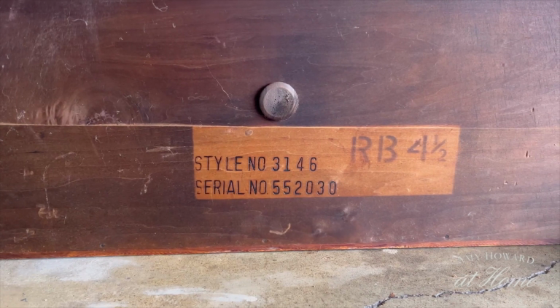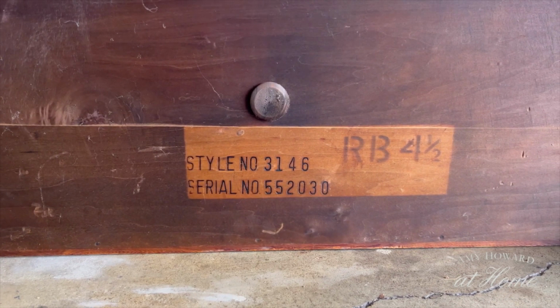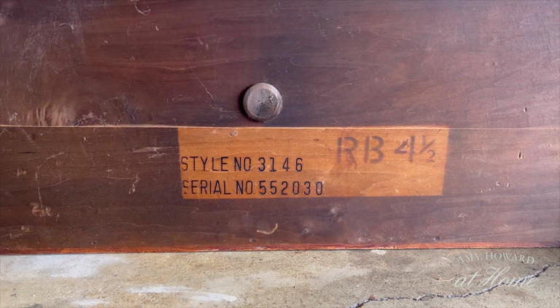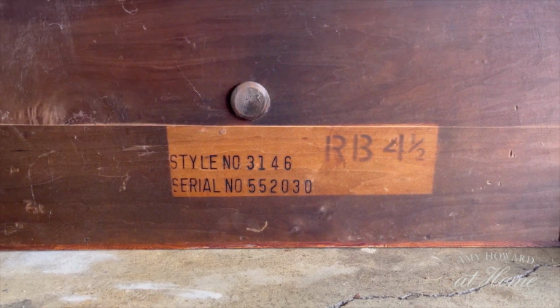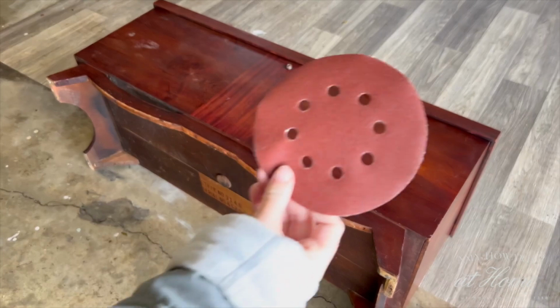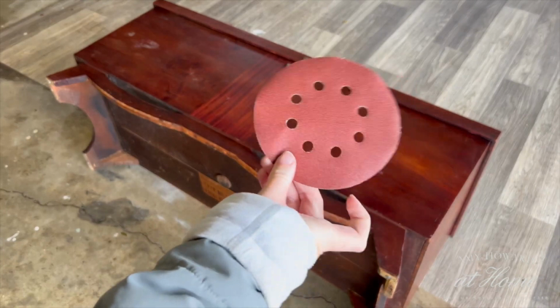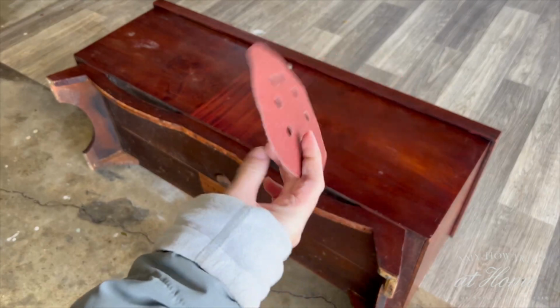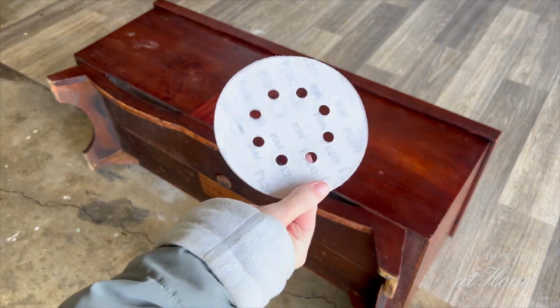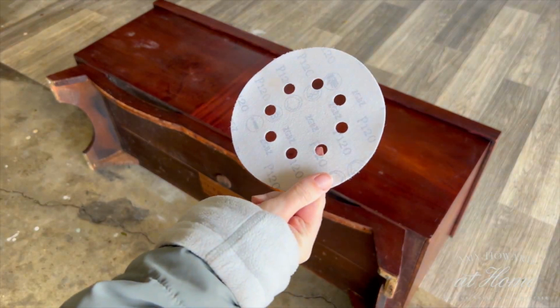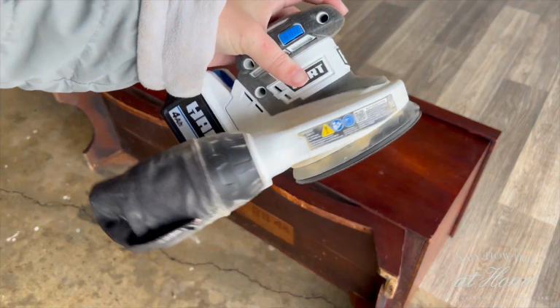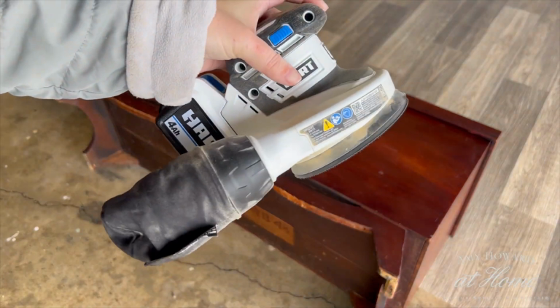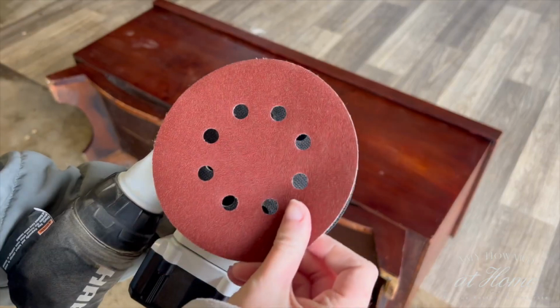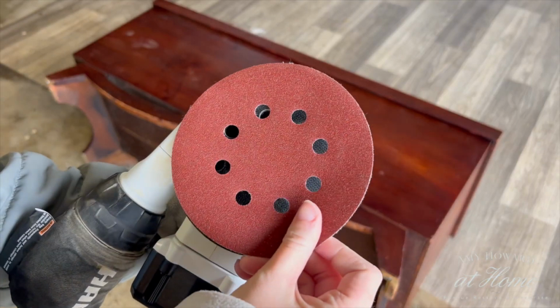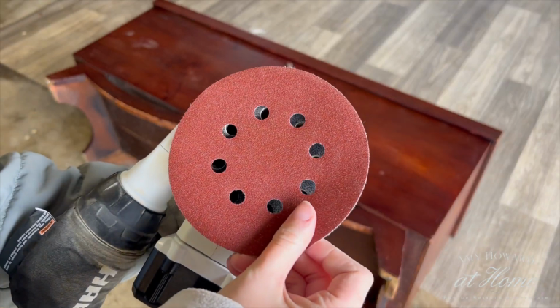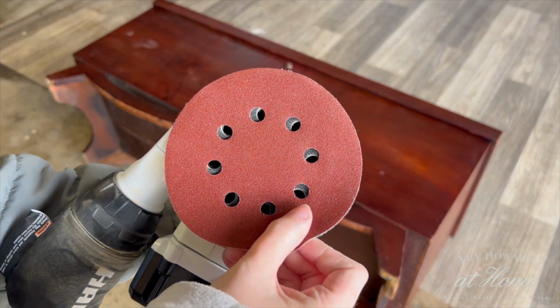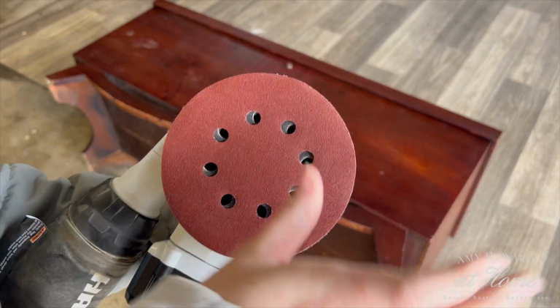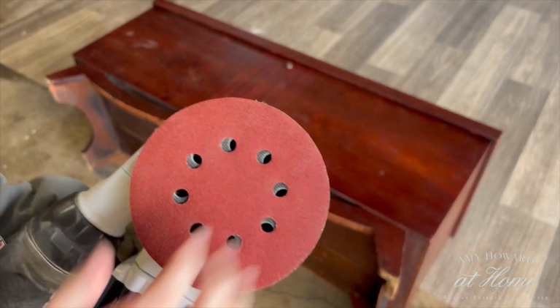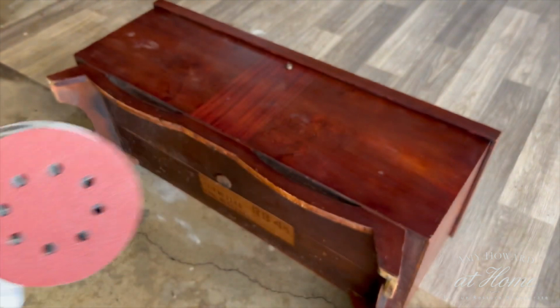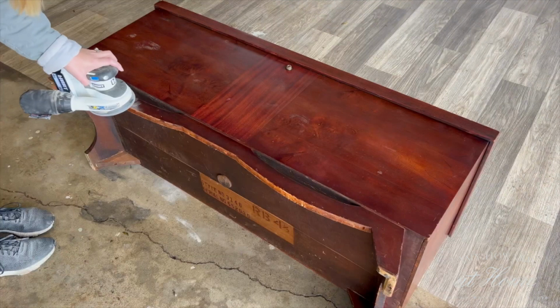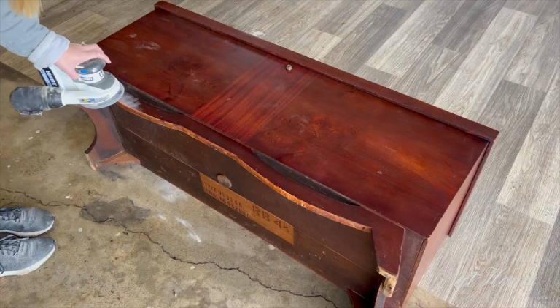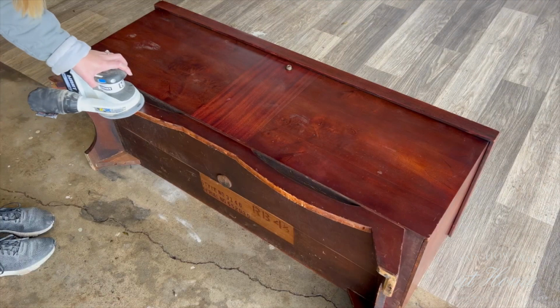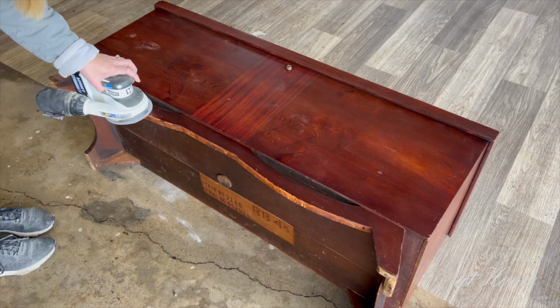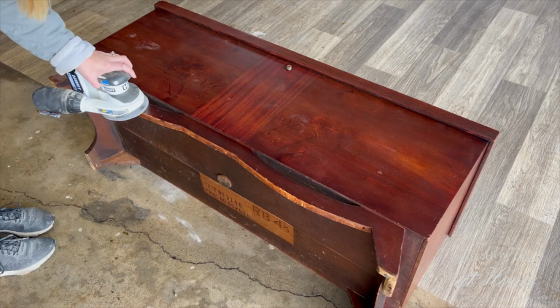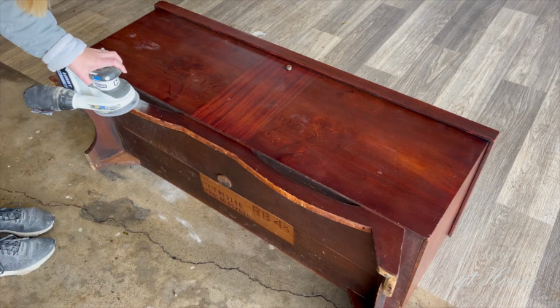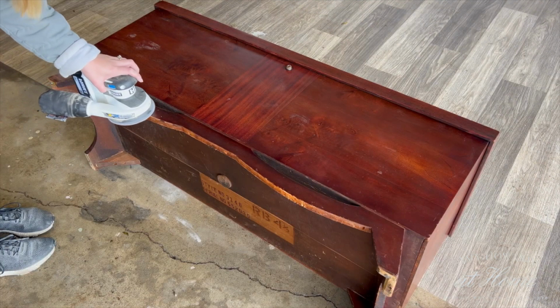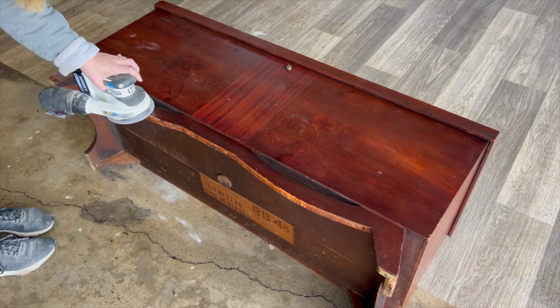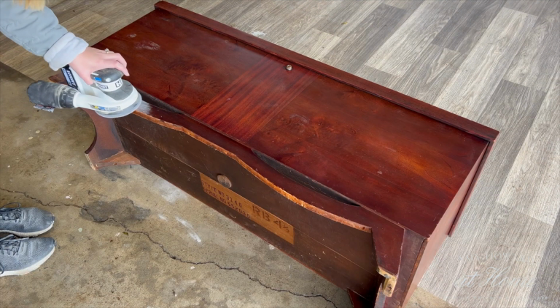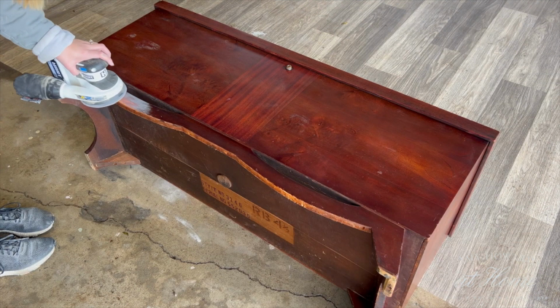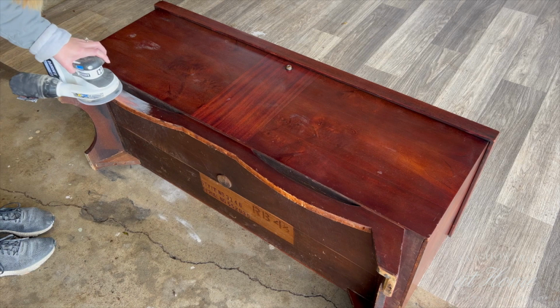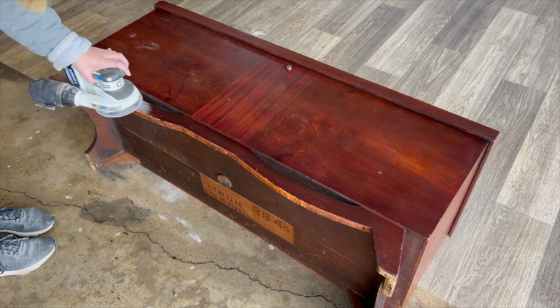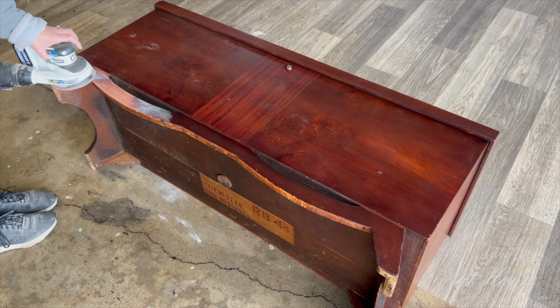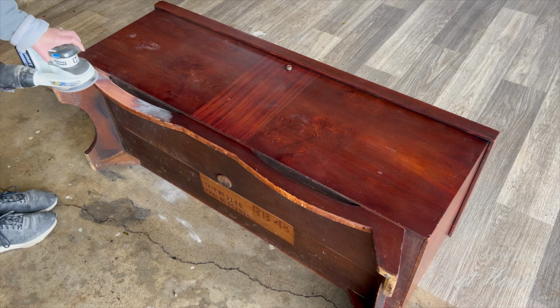I found the serial number after I flipped the chest over and it turns out this is from 1955, so I thought that was really cool. I knew when I picked this piece up I was going to paint the majority of it but leave the legs stained. I absolutely love the style of this base but I don't like the red color, so I'll be changing the stain color.